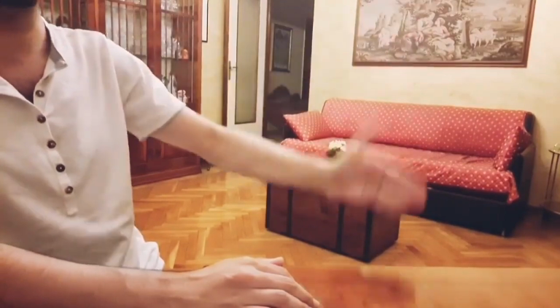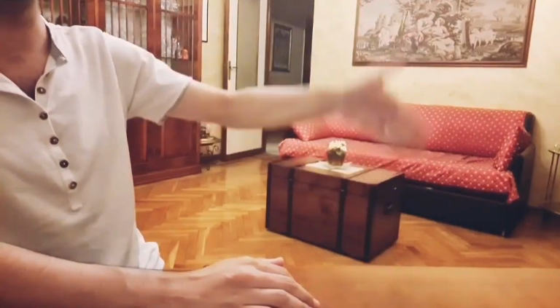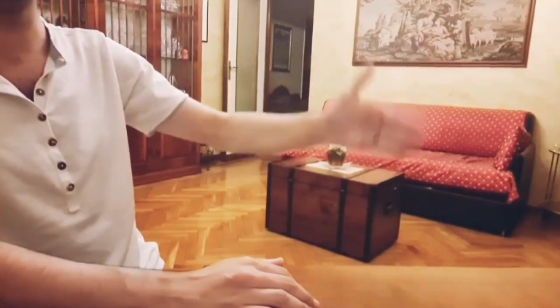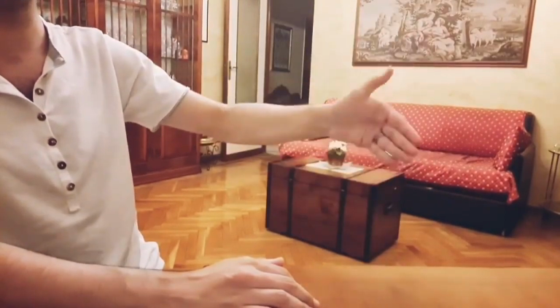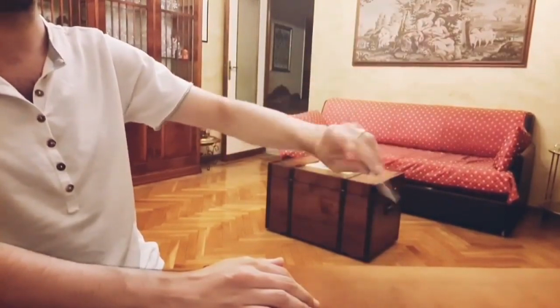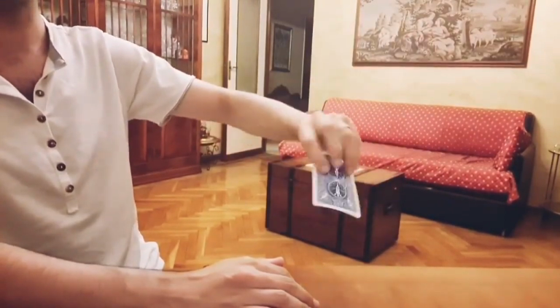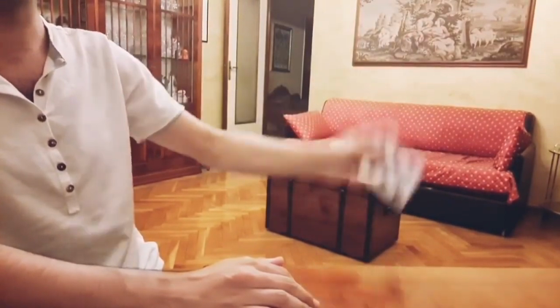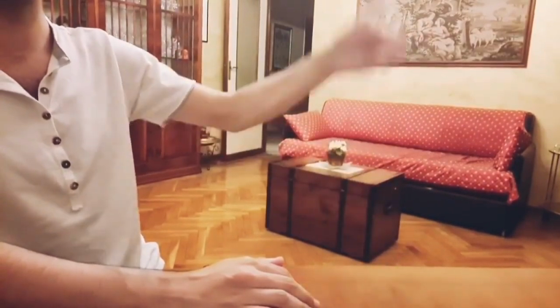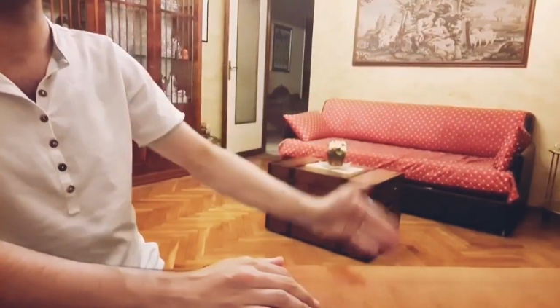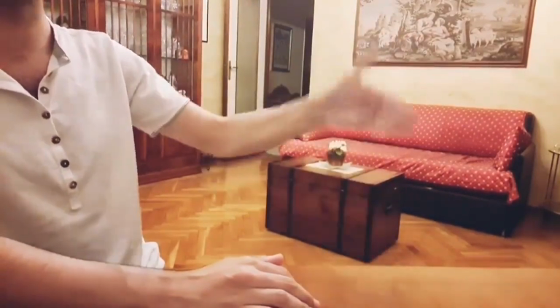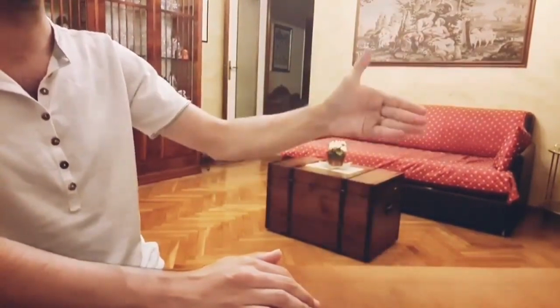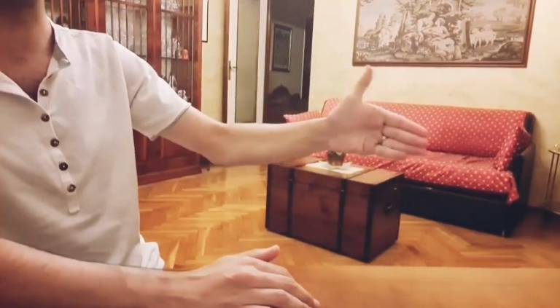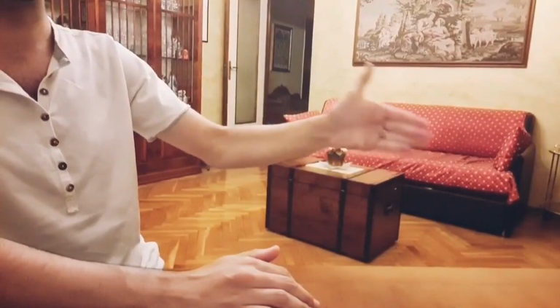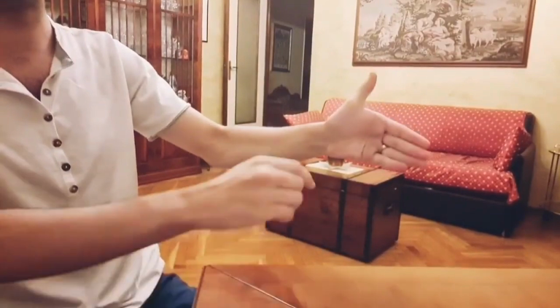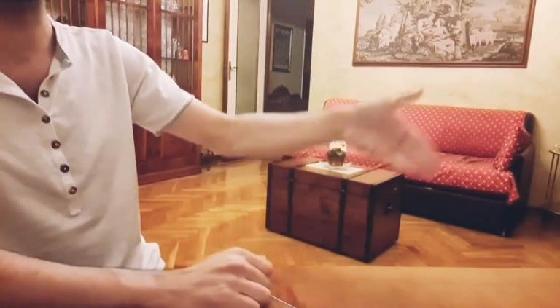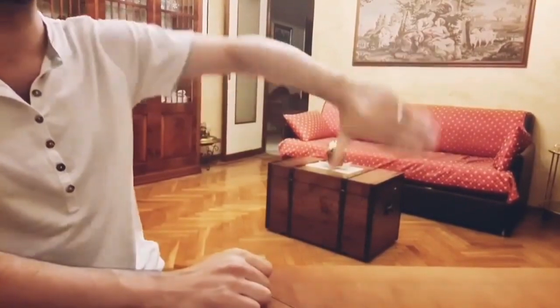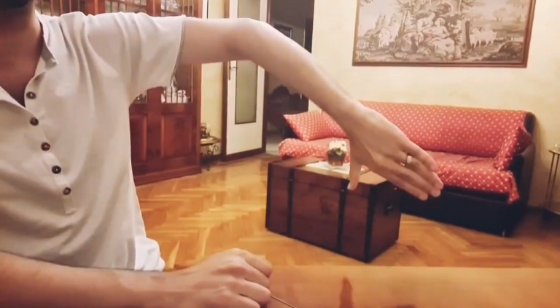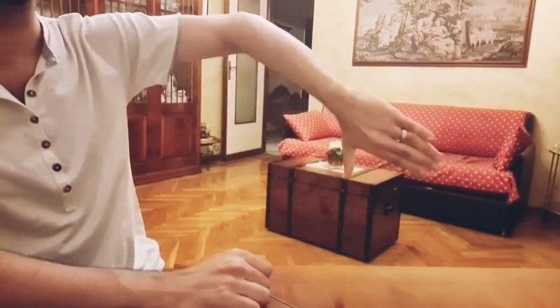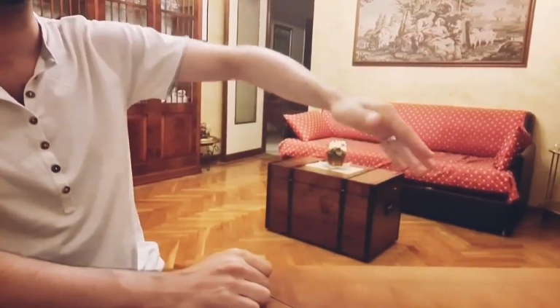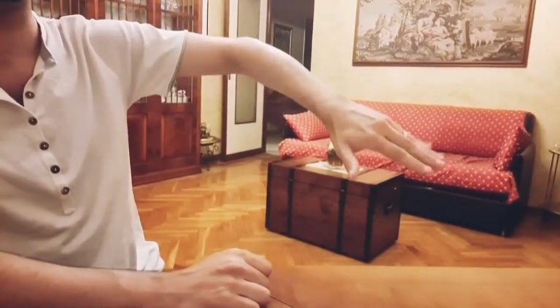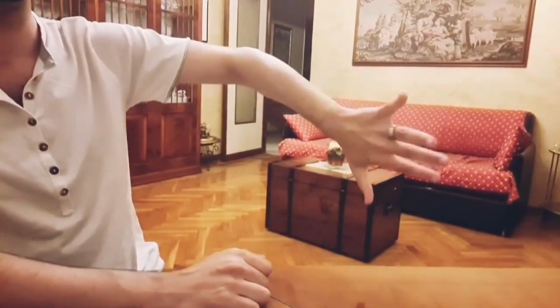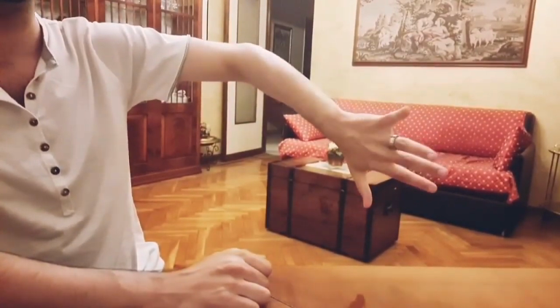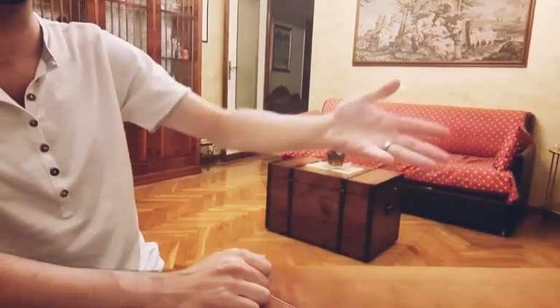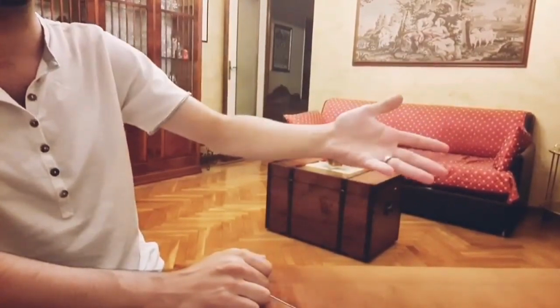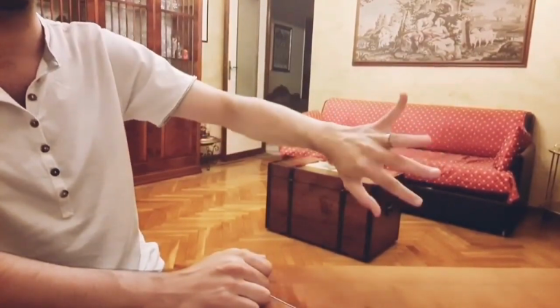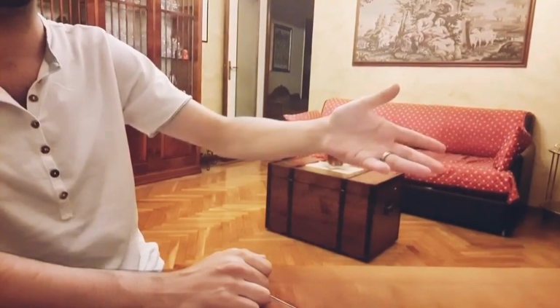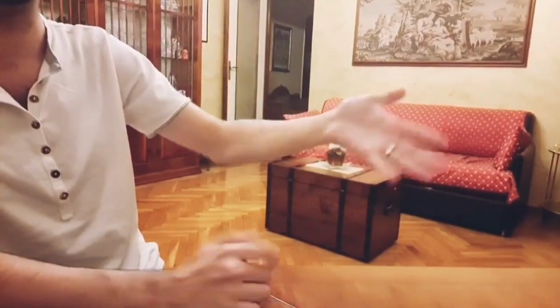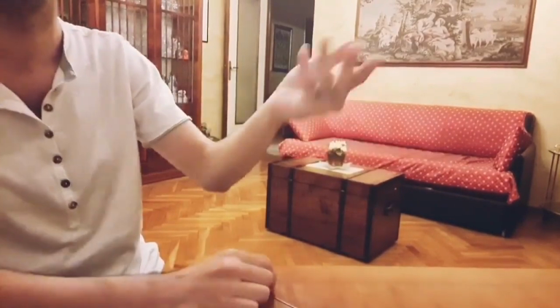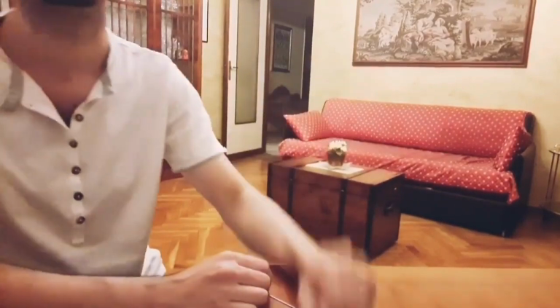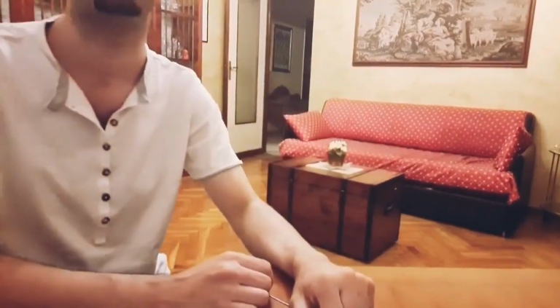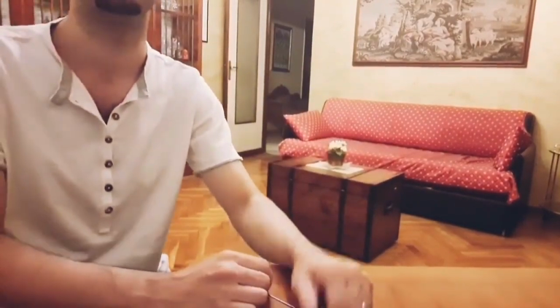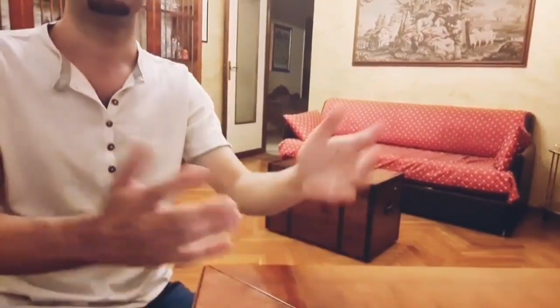This is the move — you hide the card behind your back. And now you can see... the card really disappeared.